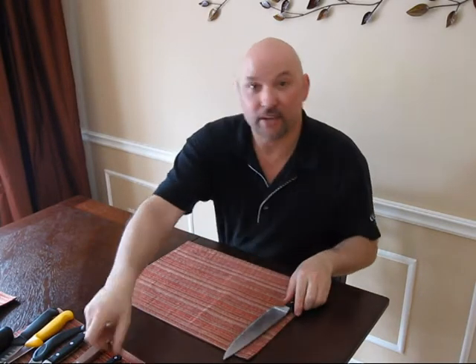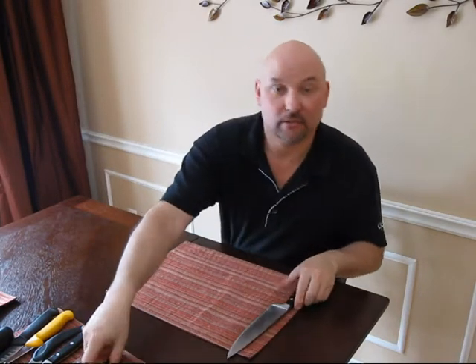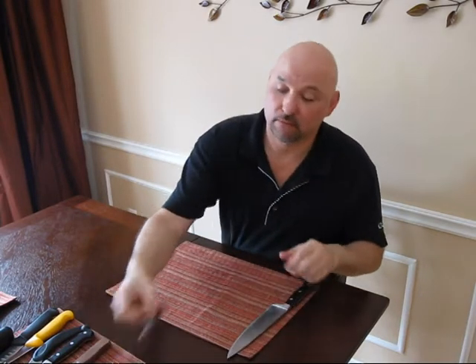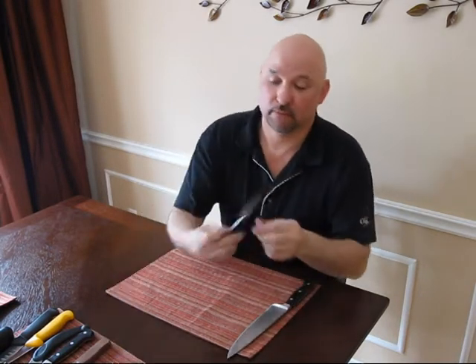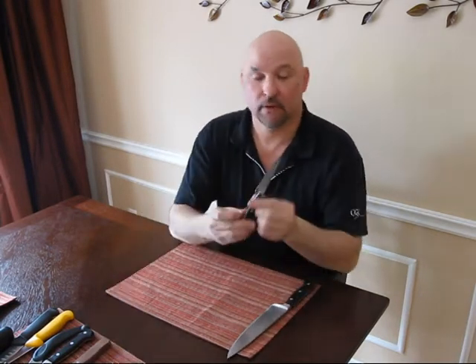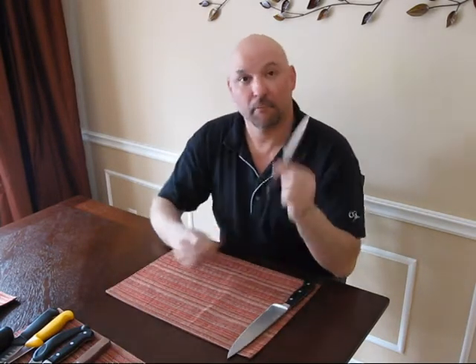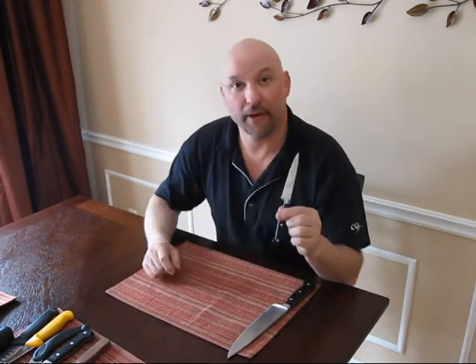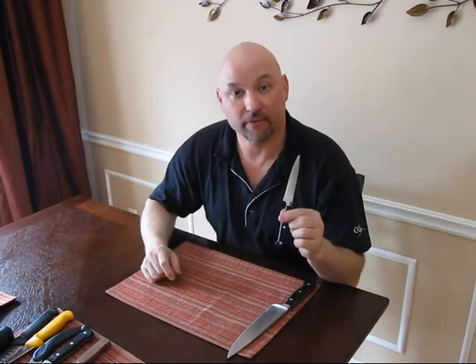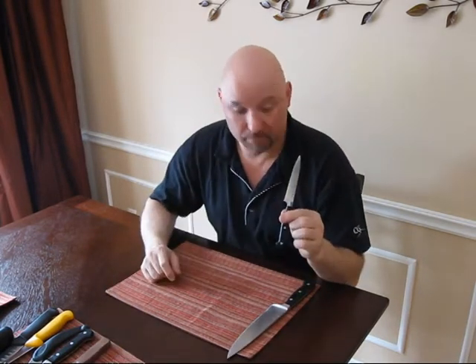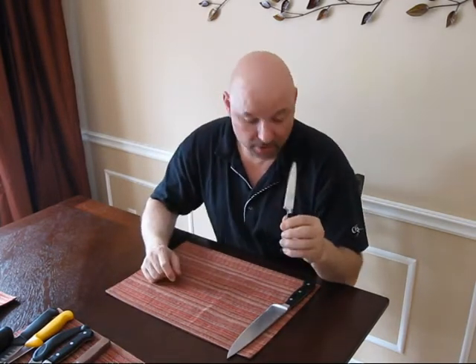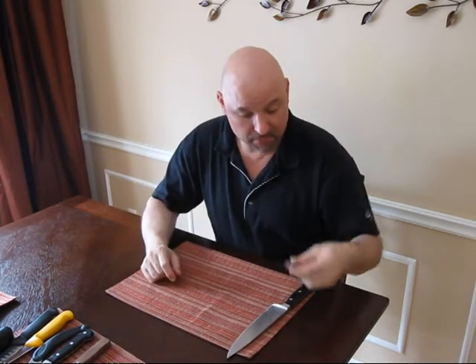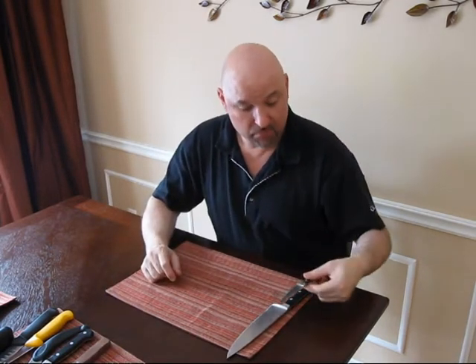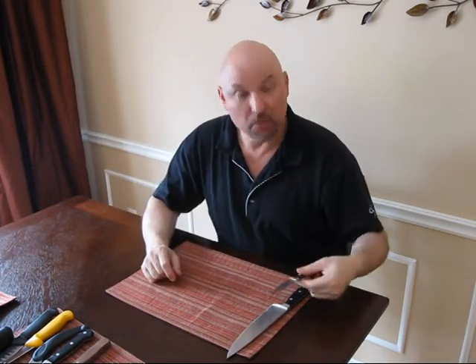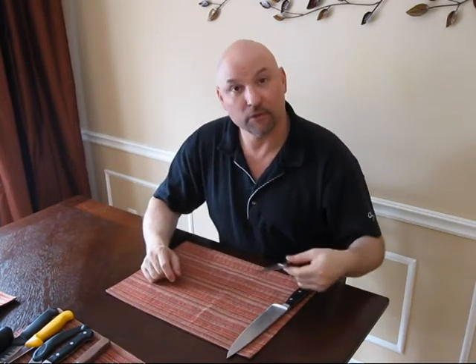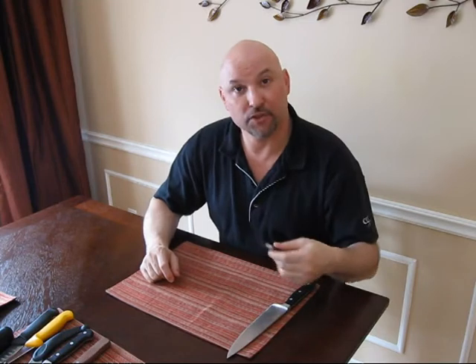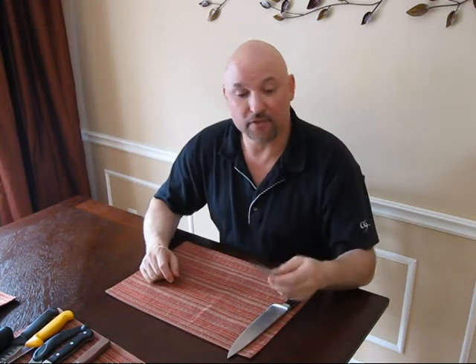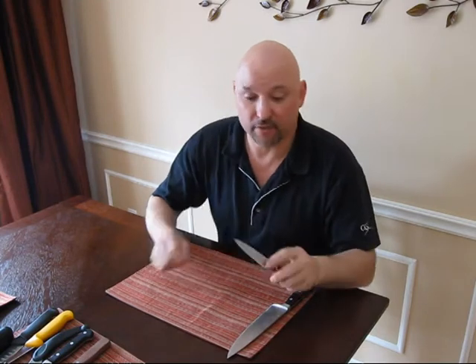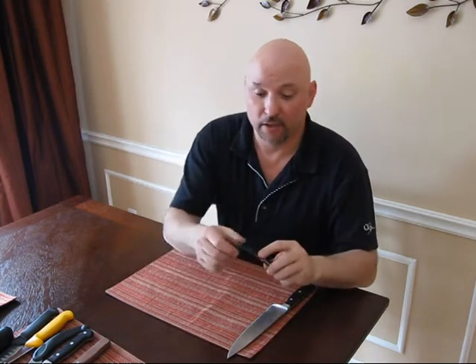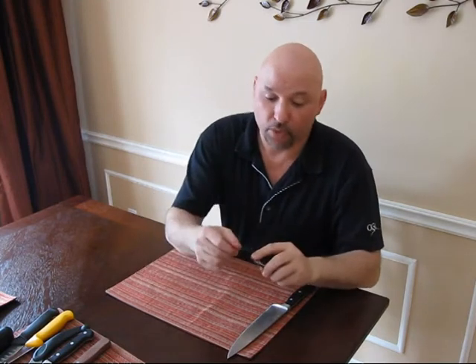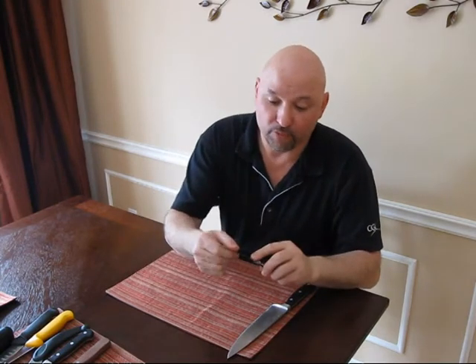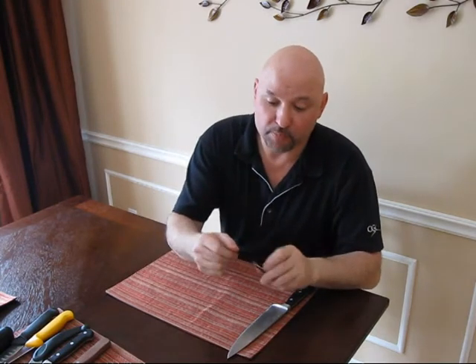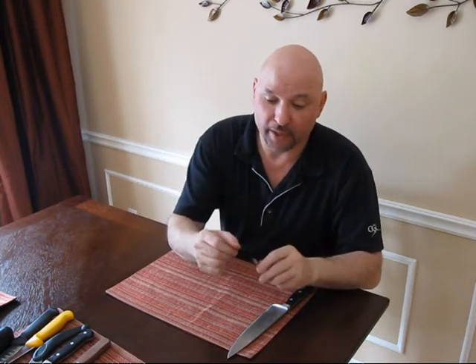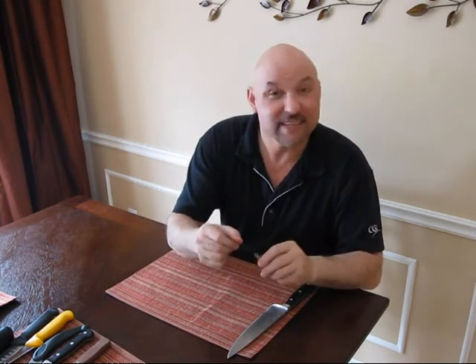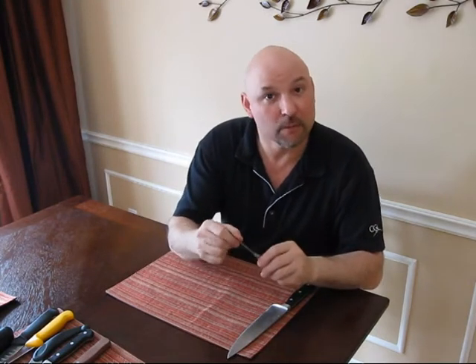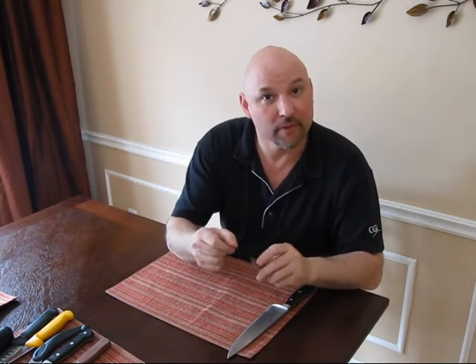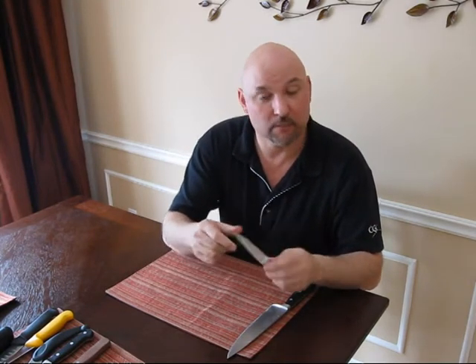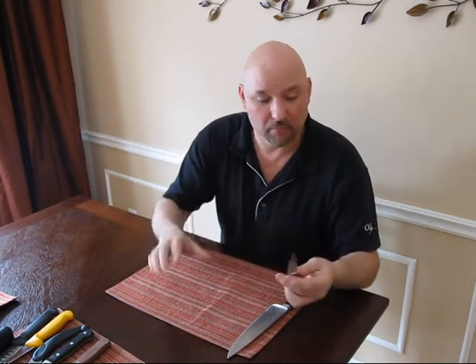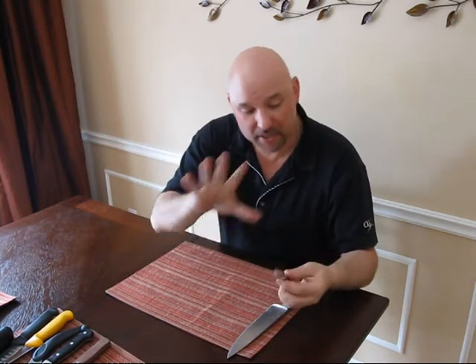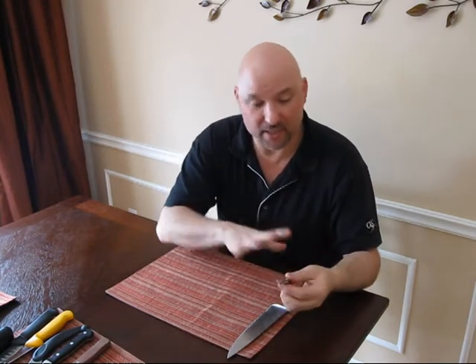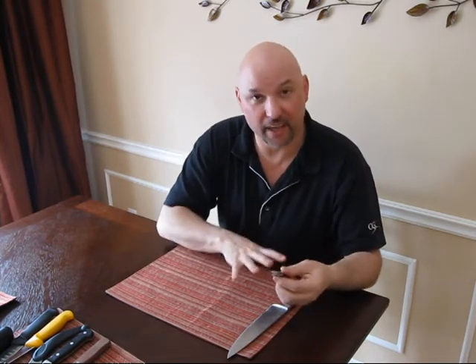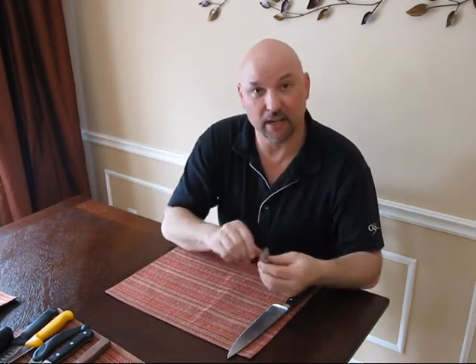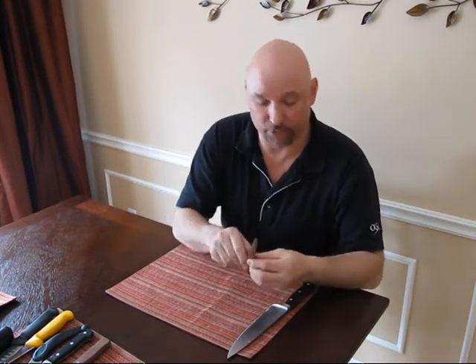Next, a paring knife — basically a smaller version of a chef's knife. Three or four inch blade, slightly more flexible, but basically a scaled-down version.